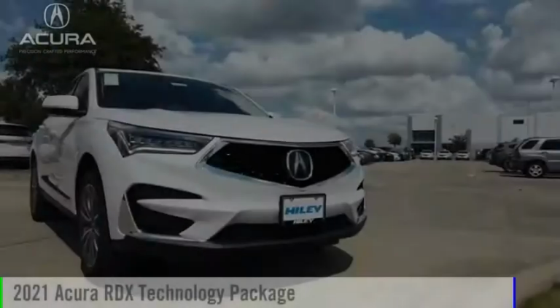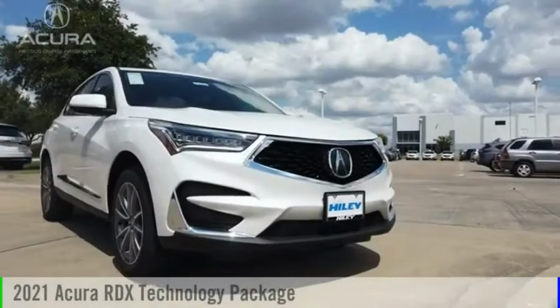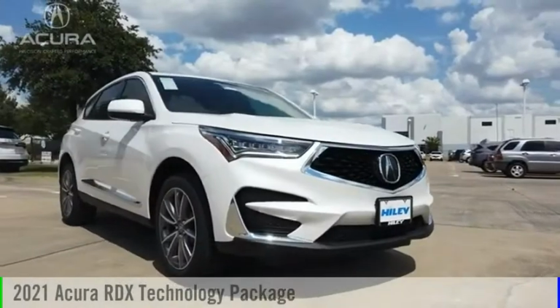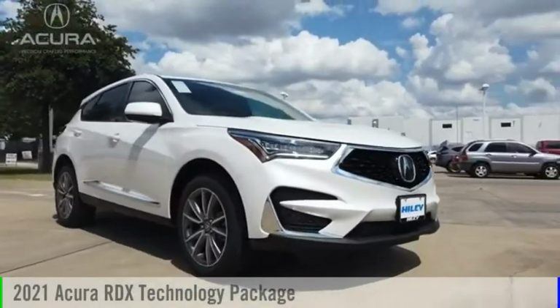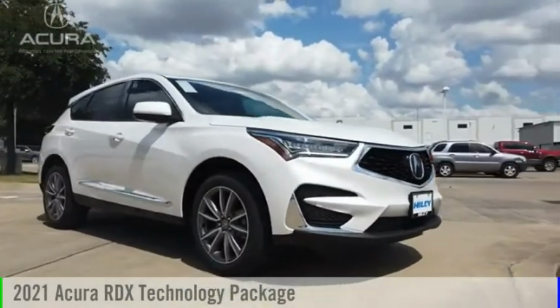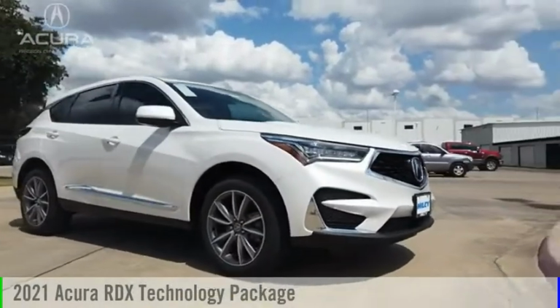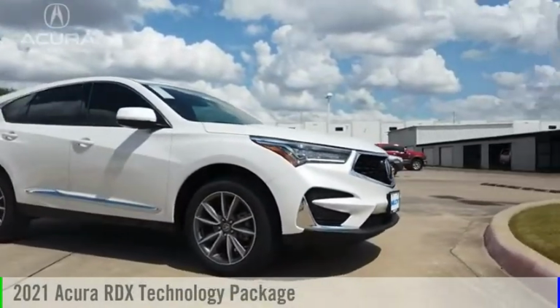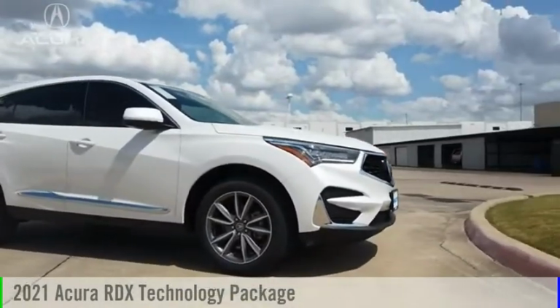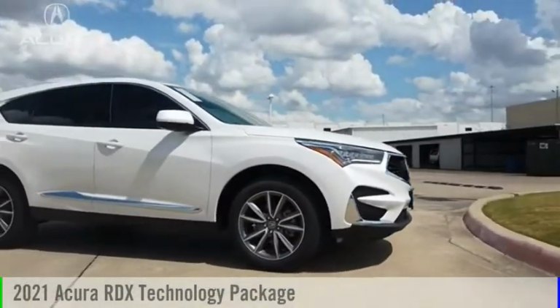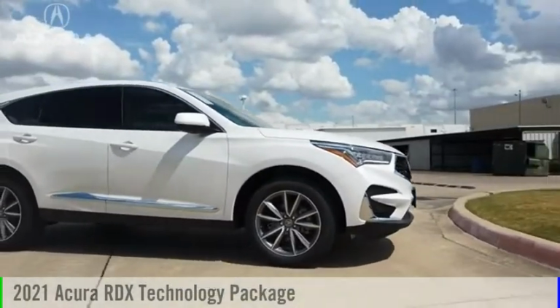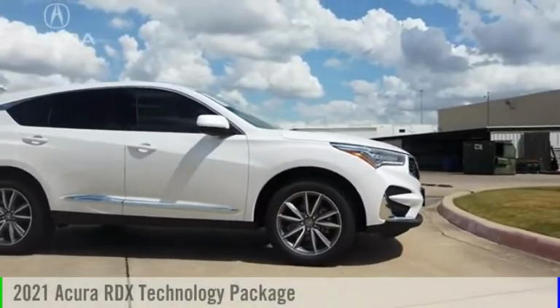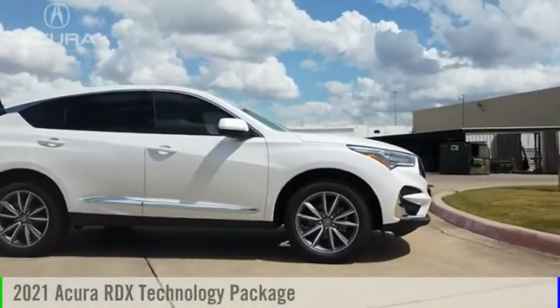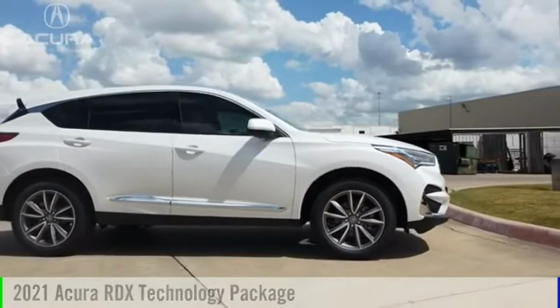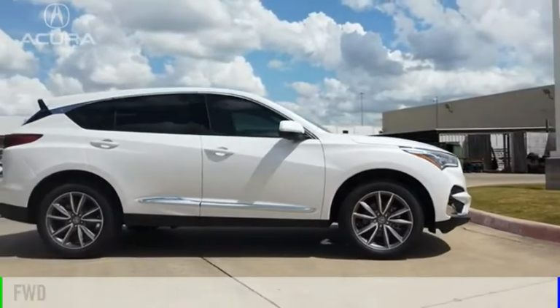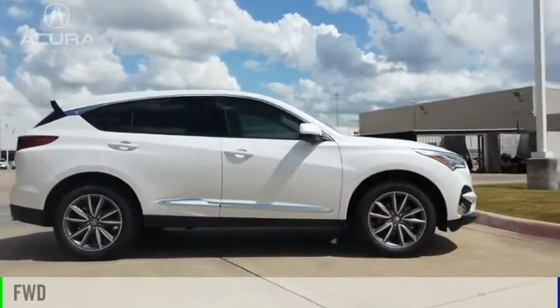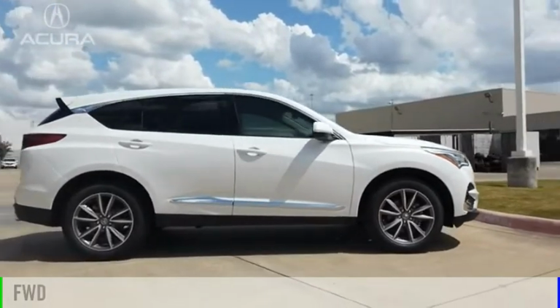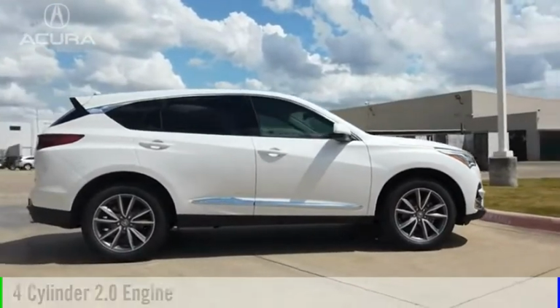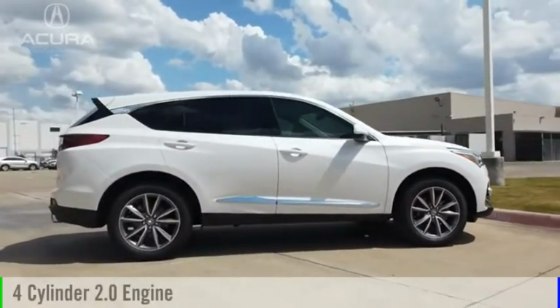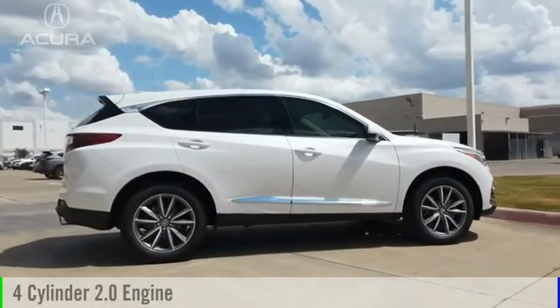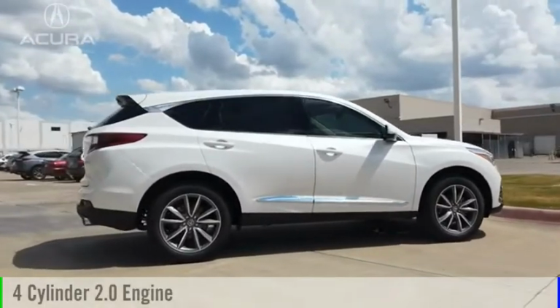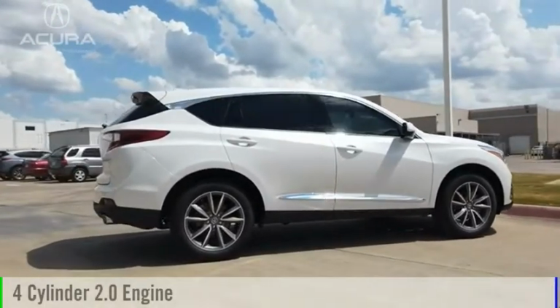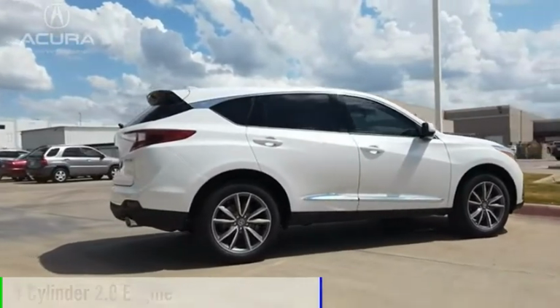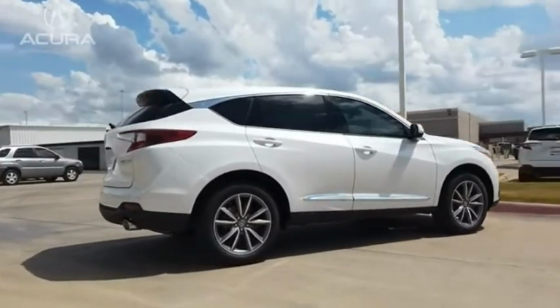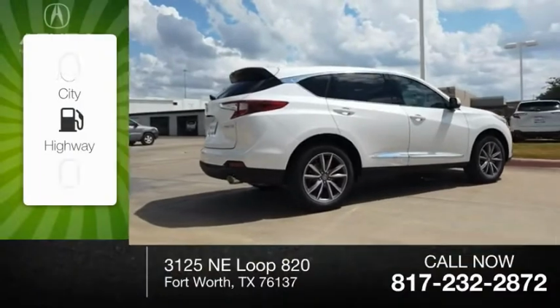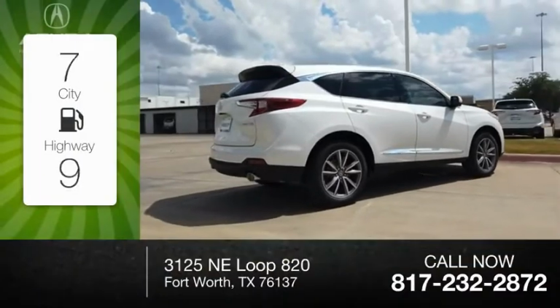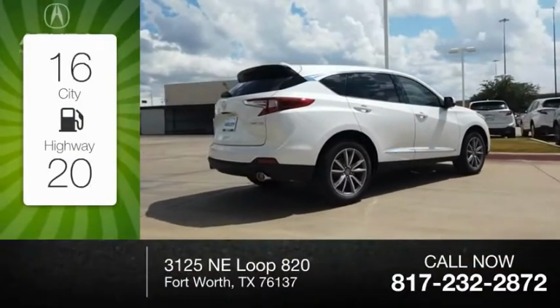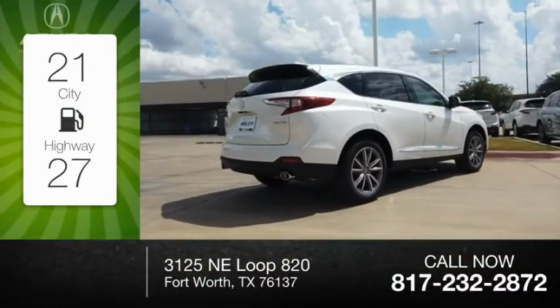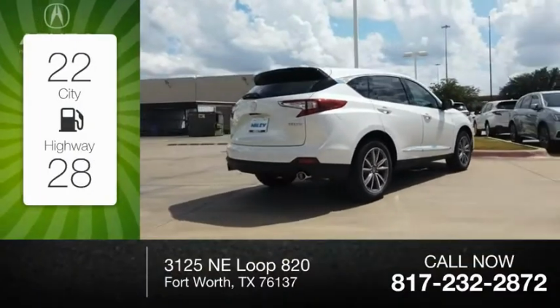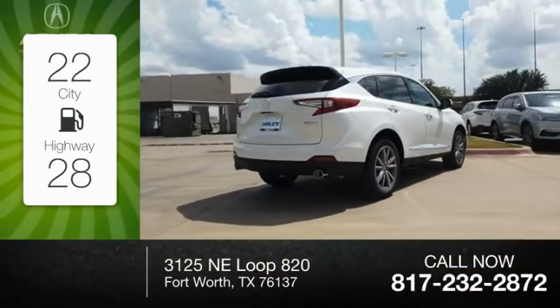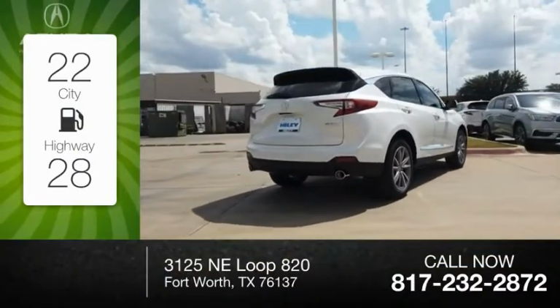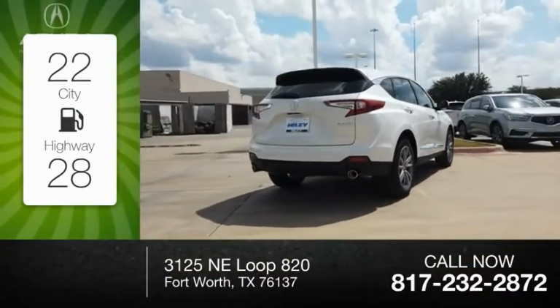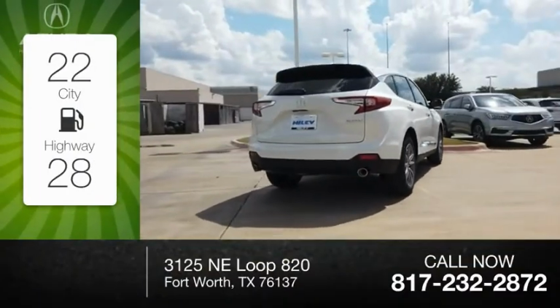We are pleased to show you the 2021 RDX. This vehicle is powered by a front-wheel drive, four-cylinder, 2.0-liter engine. Great fuel efficiency saves you money by requiring fewer trips to the gas station.